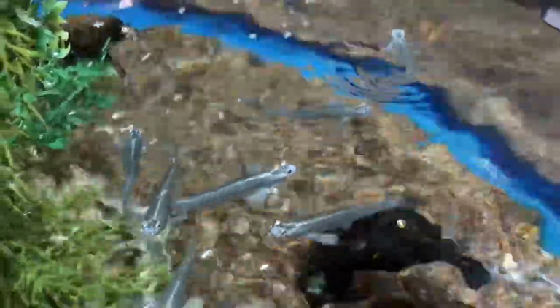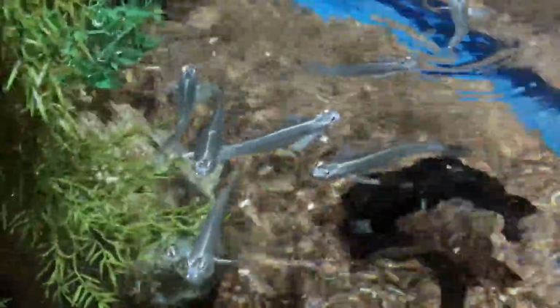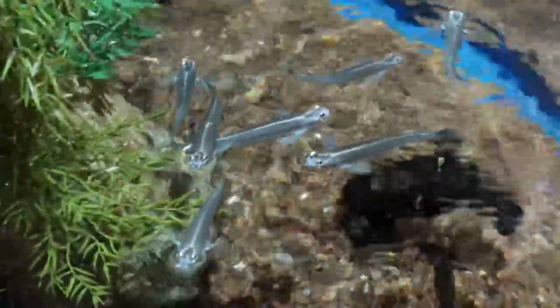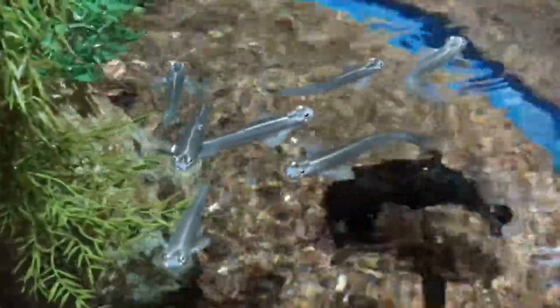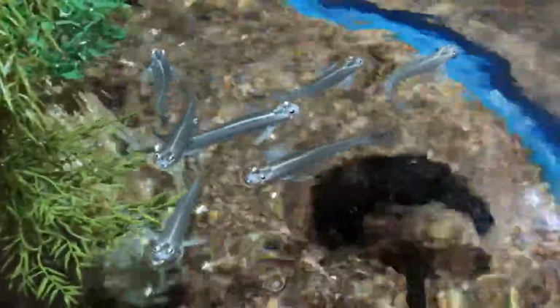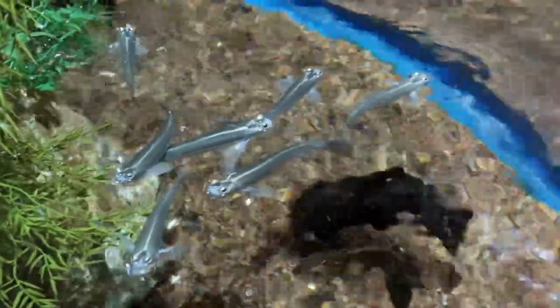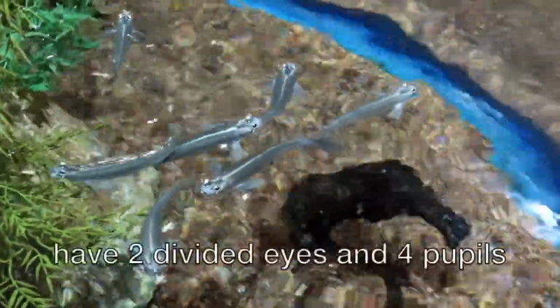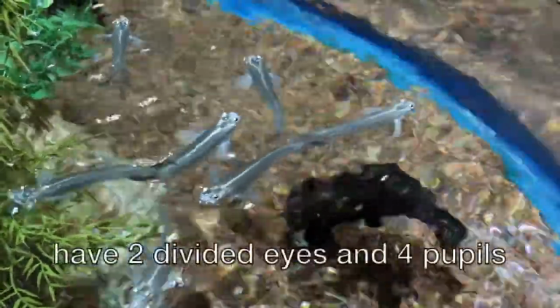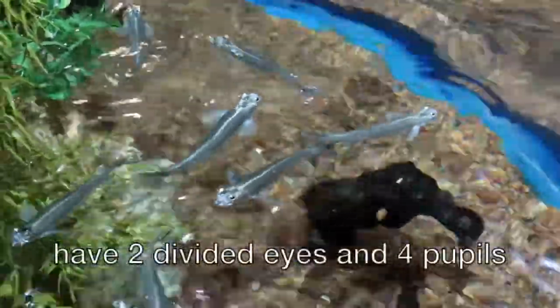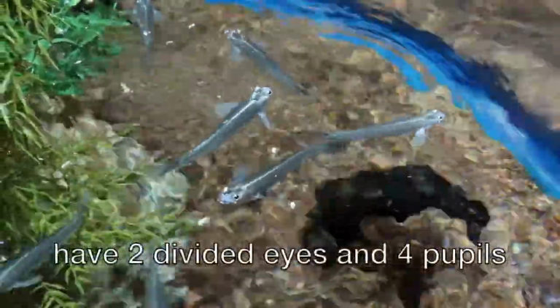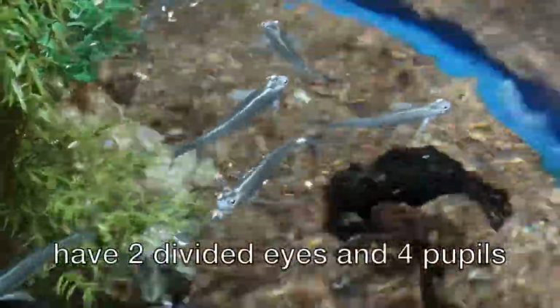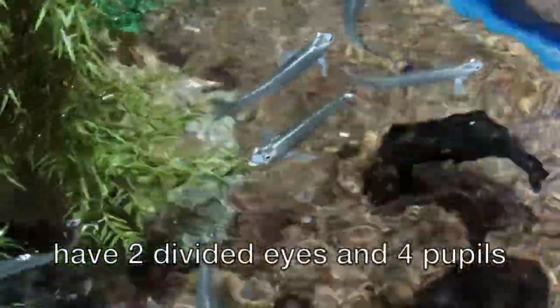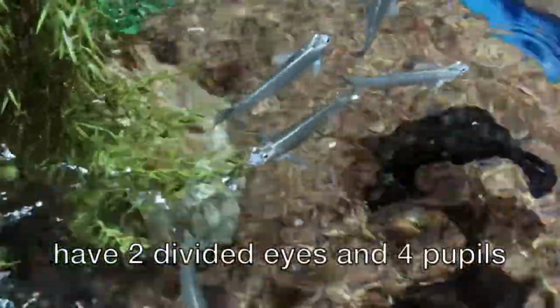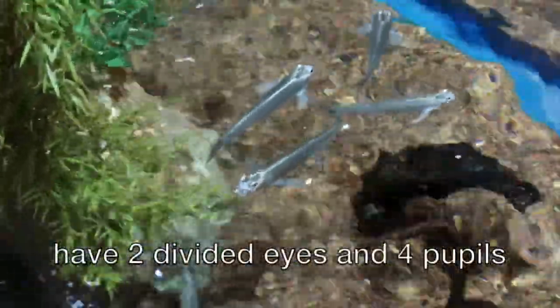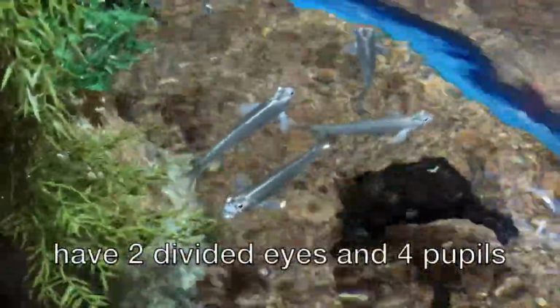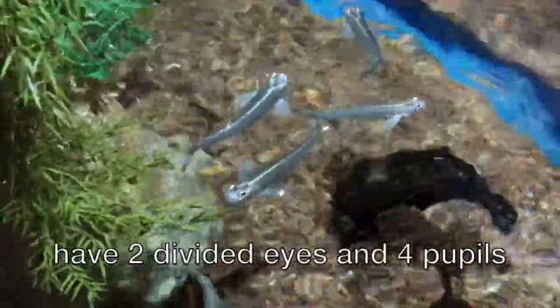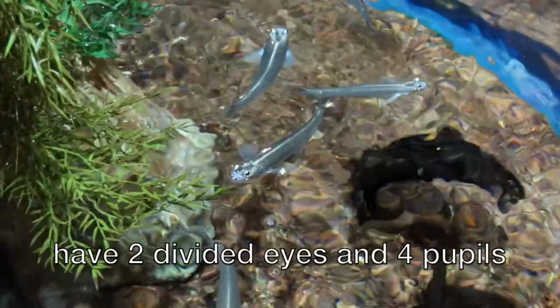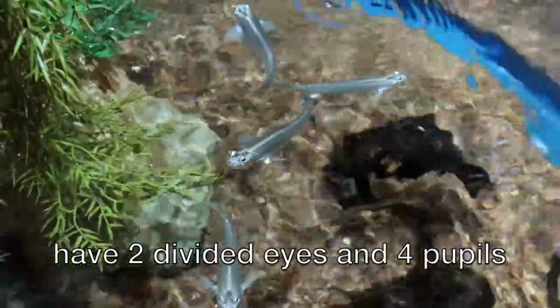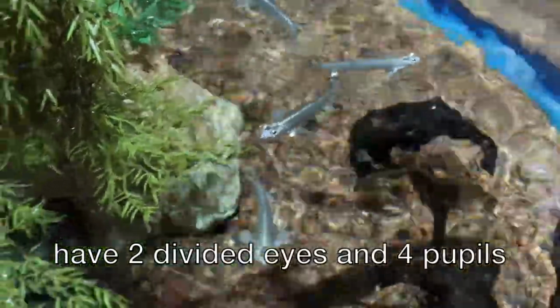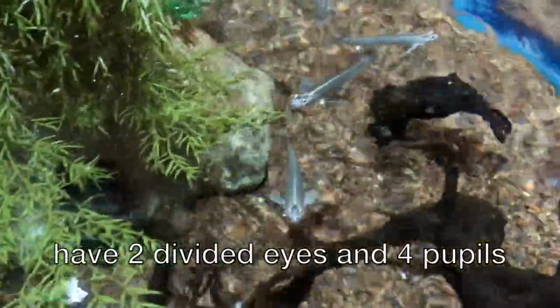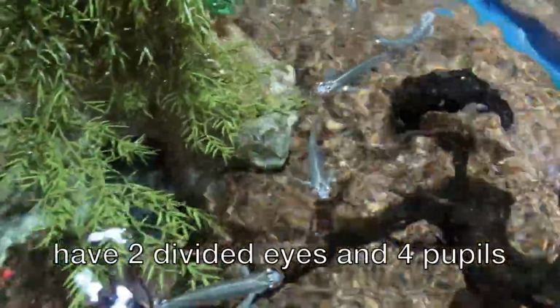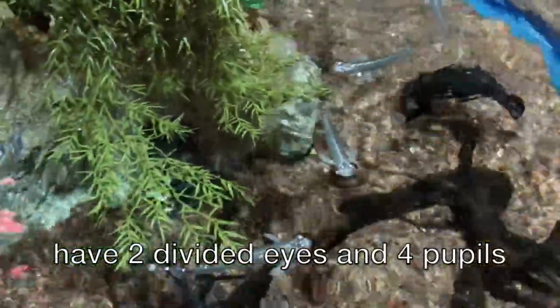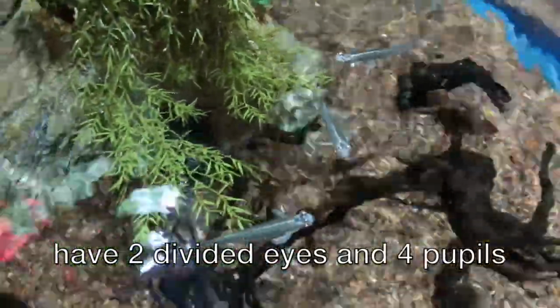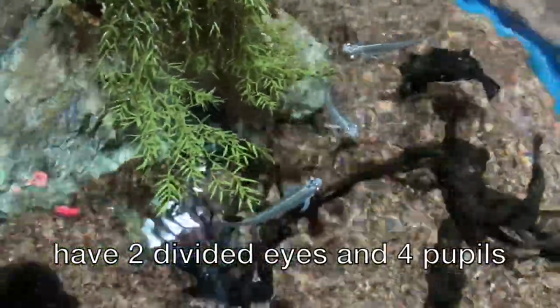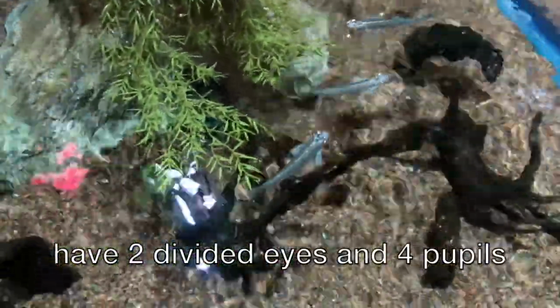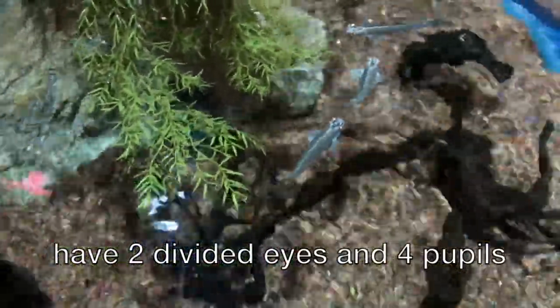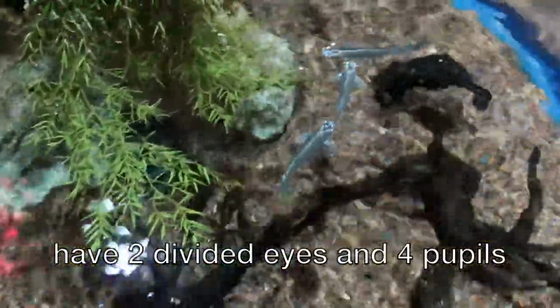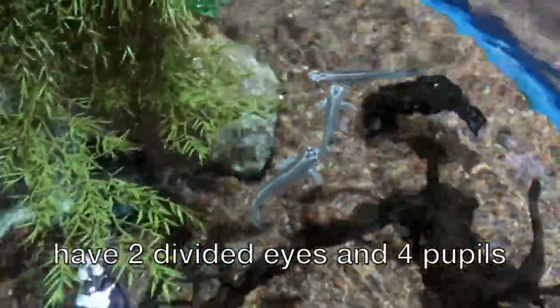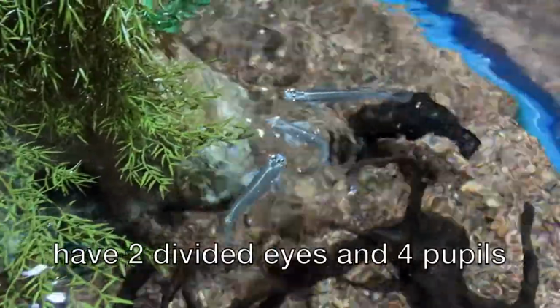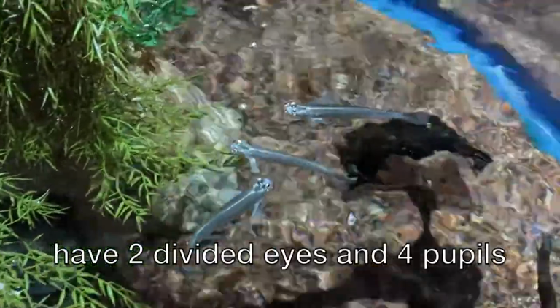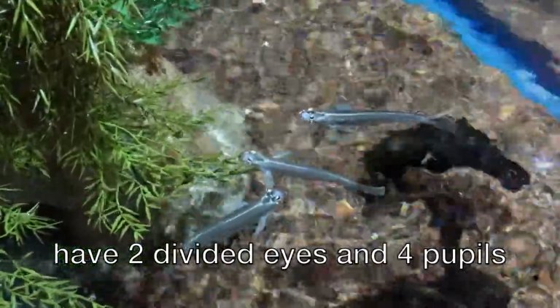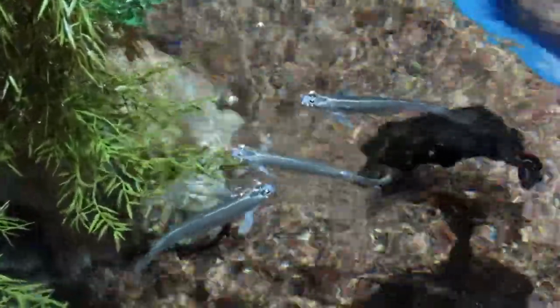Anableps are commonly referred to as four-eyed fish, but that's a little misleading because the fish actually have two eyes. A band of tissue splits the eye into two lobes, allowing them to see above and below water at the same time.